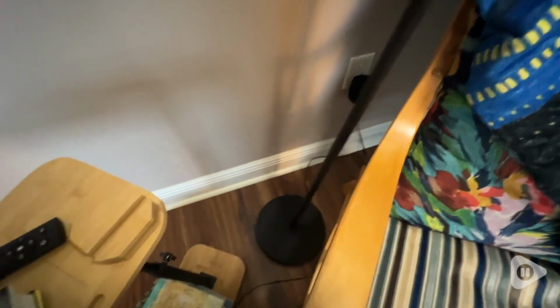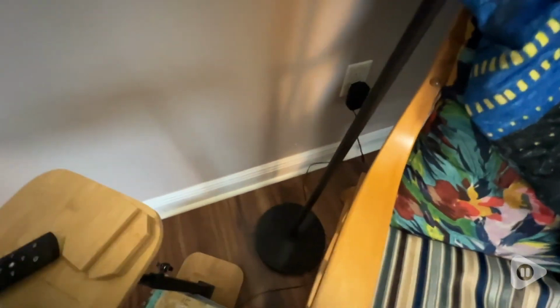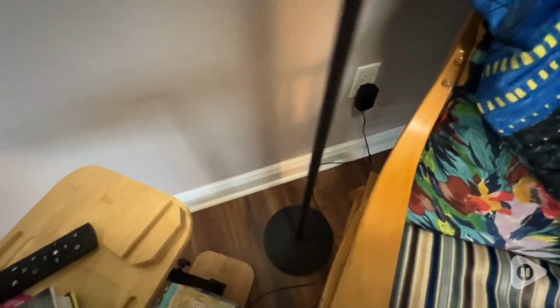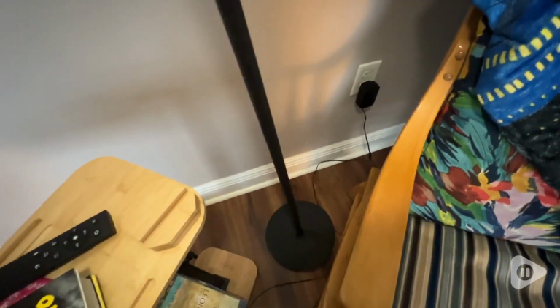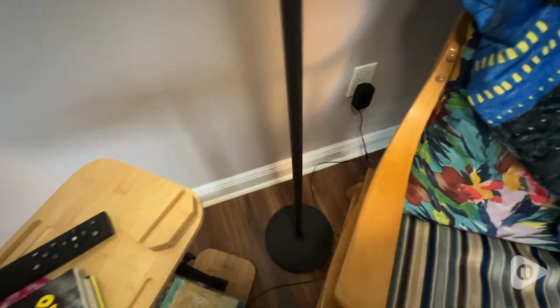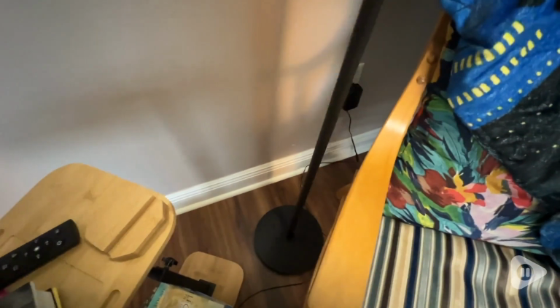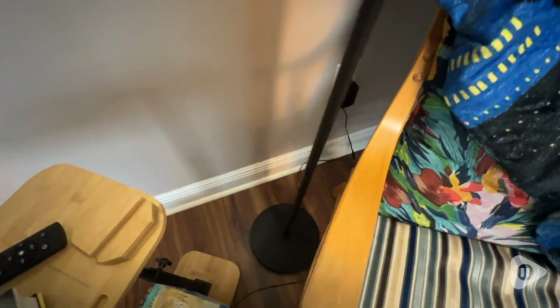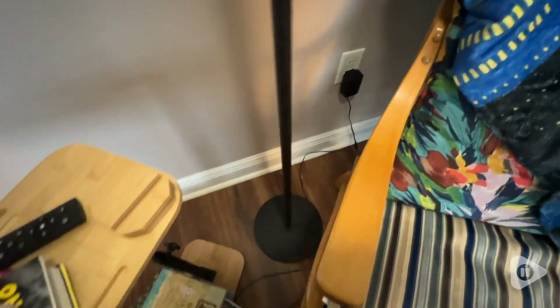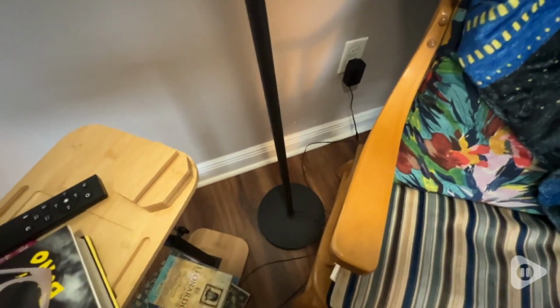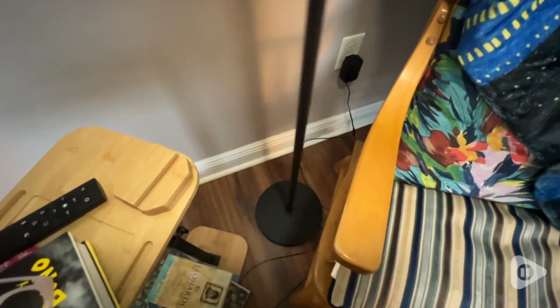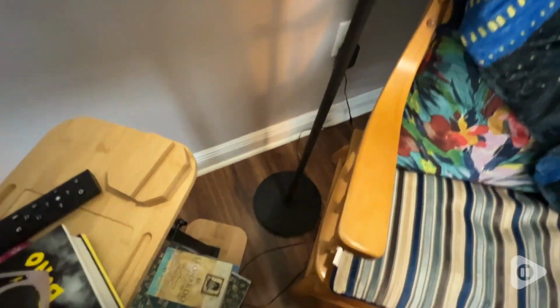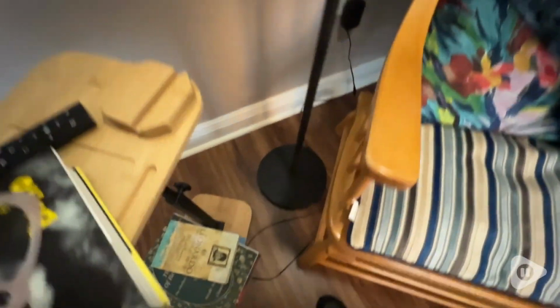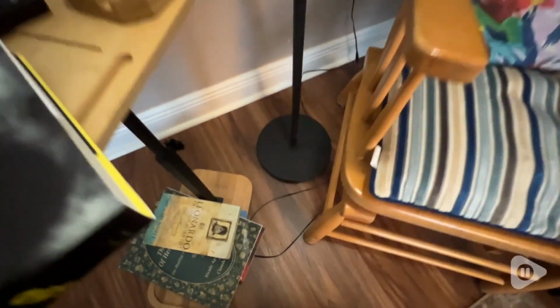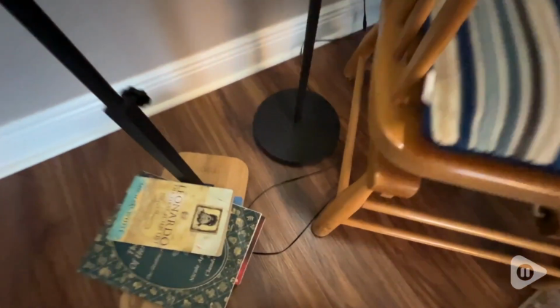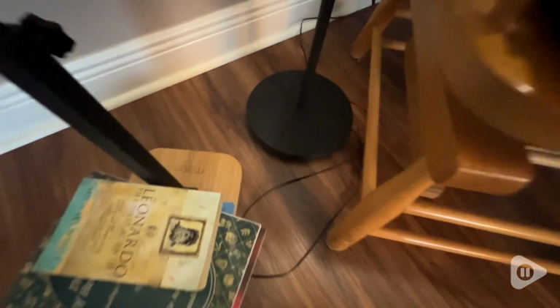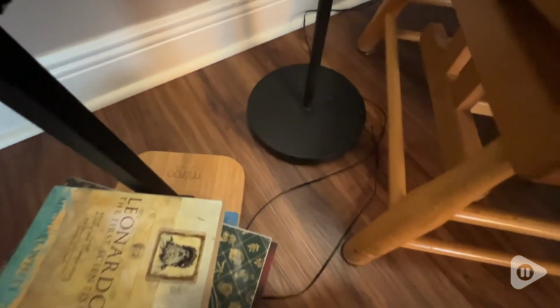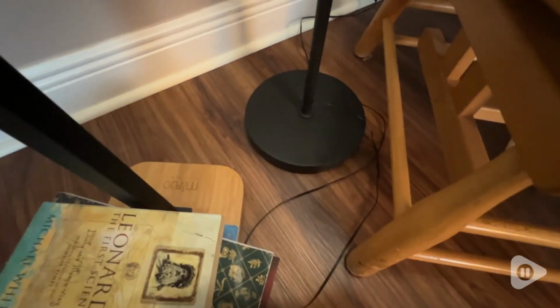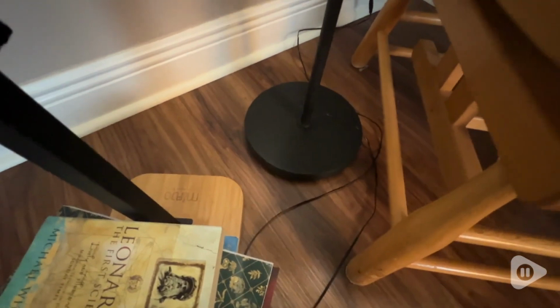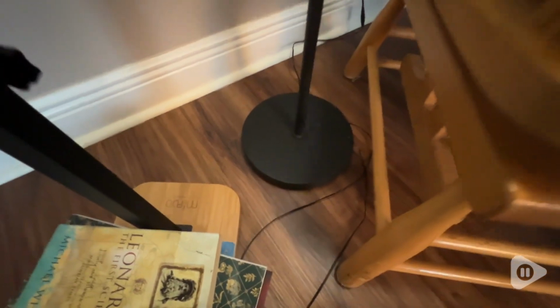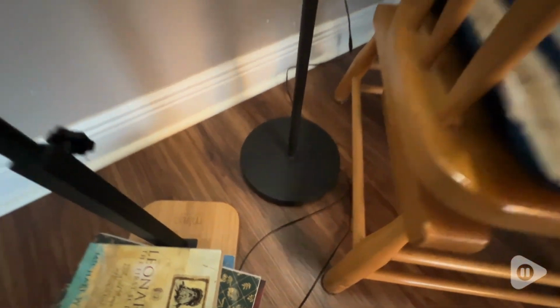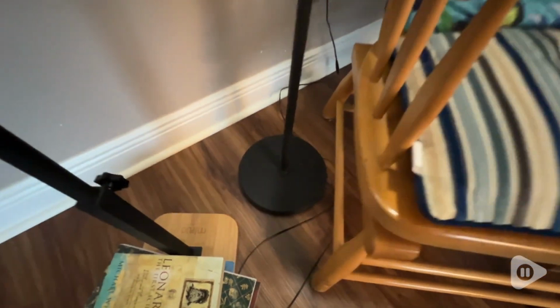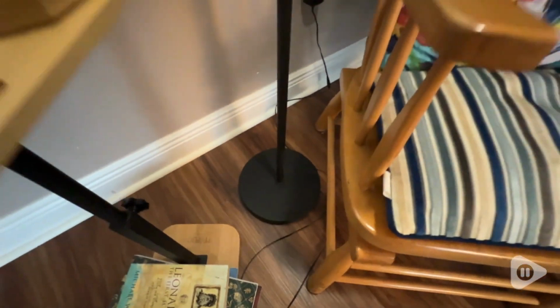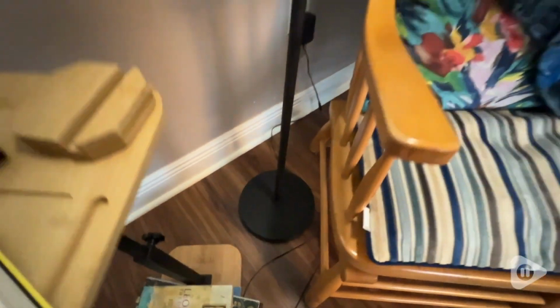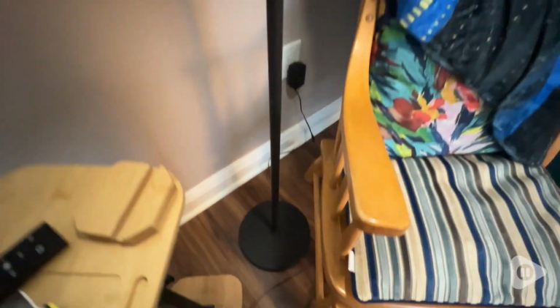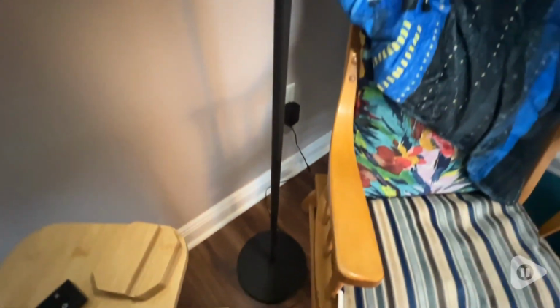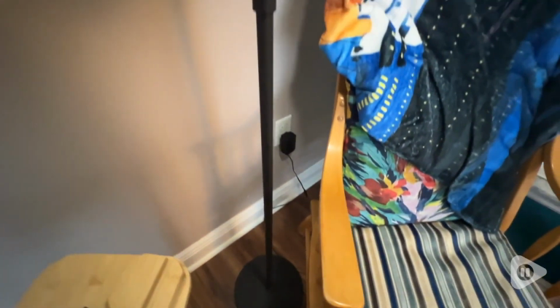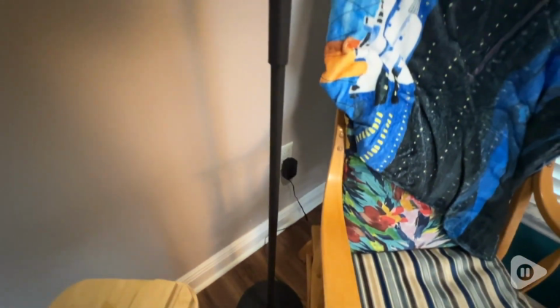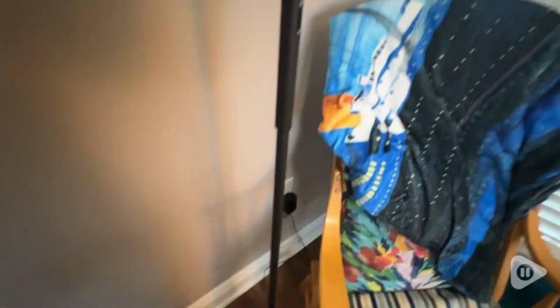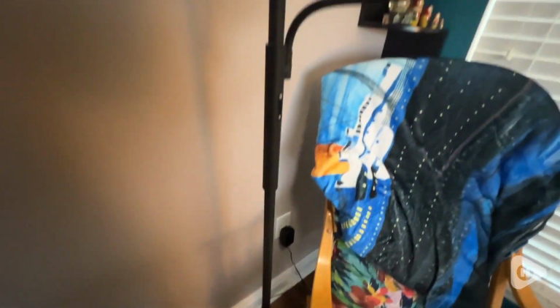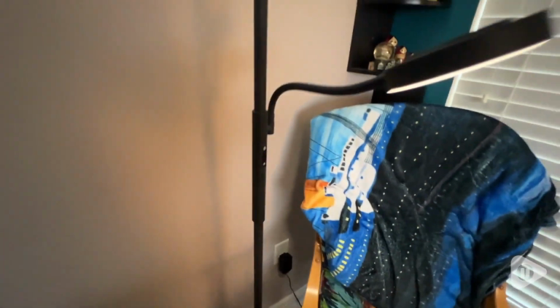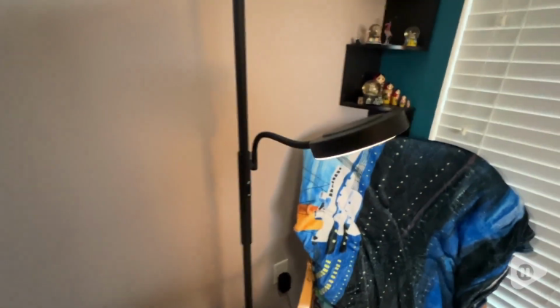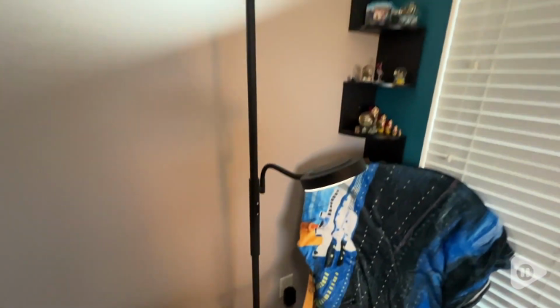The base of the lamp is sturdy and stable. I haven't had any problems. I can move it out from this spot and place it somewhere else. I've used it in my bedroom next to my bed, and I like it here next to my reading chair.